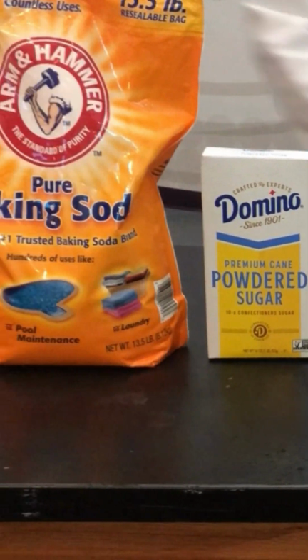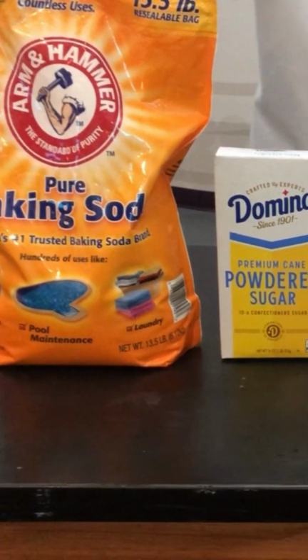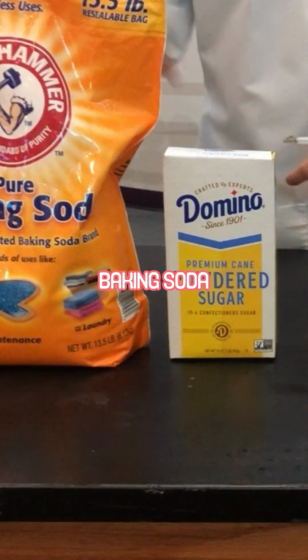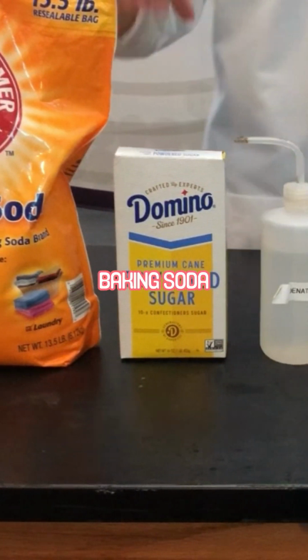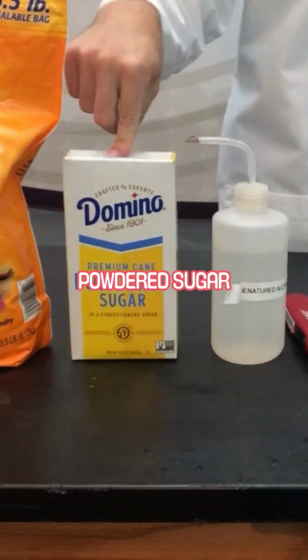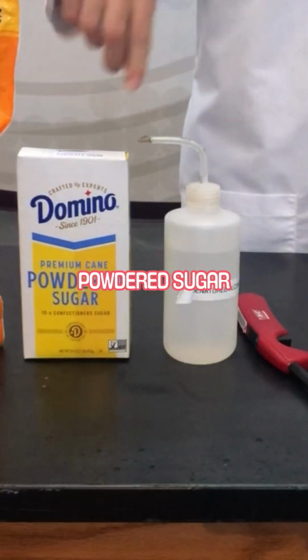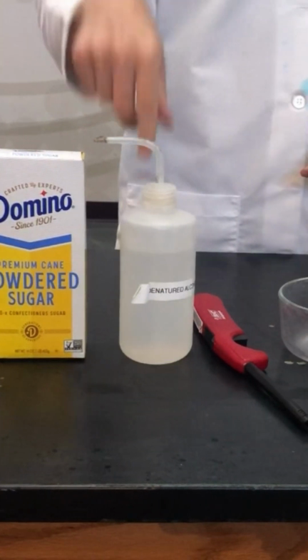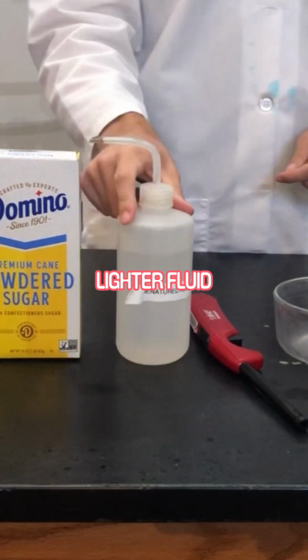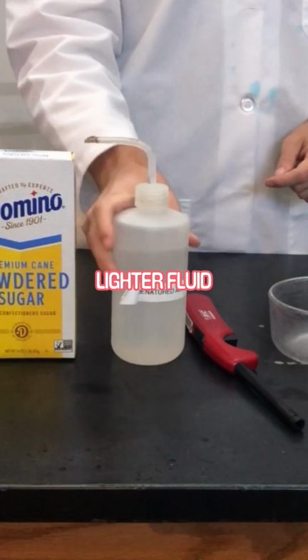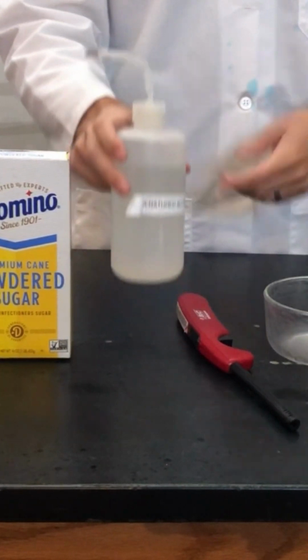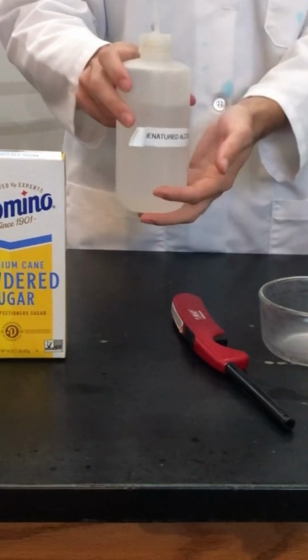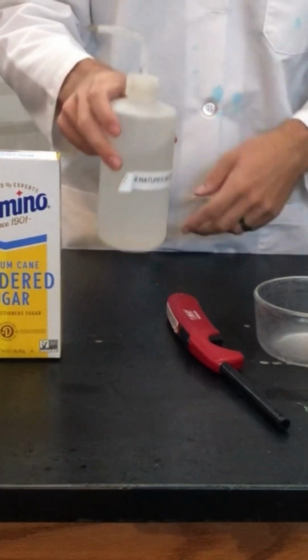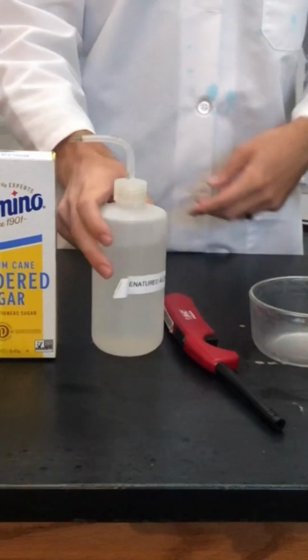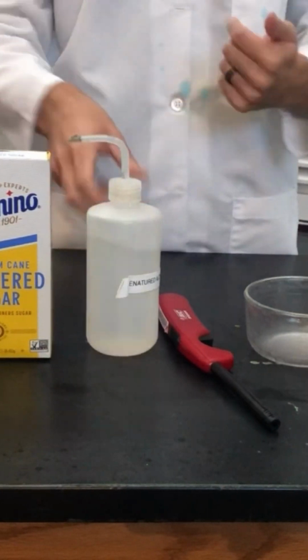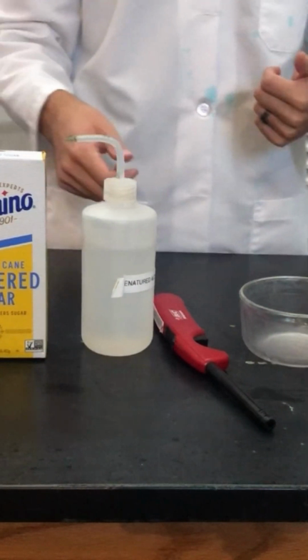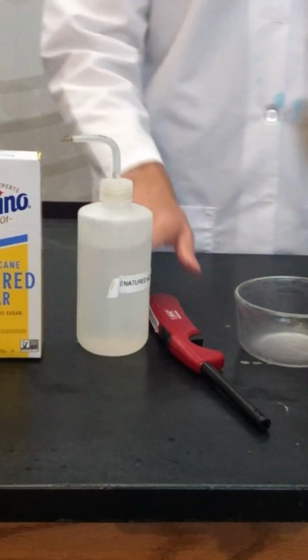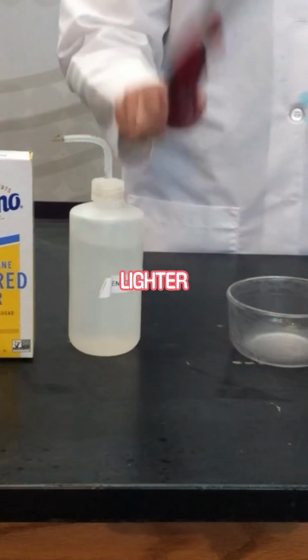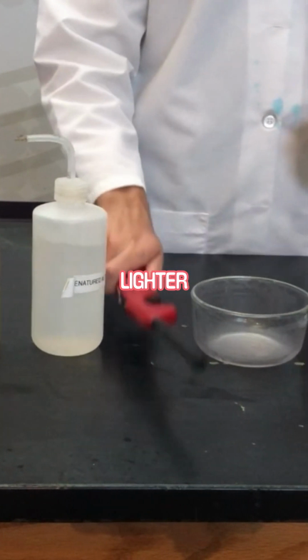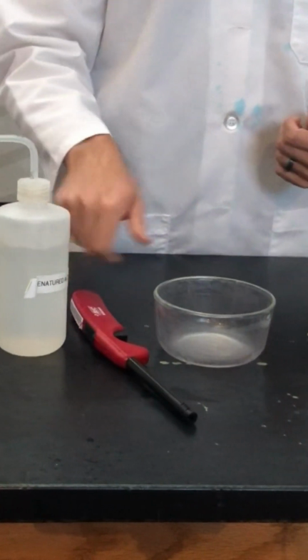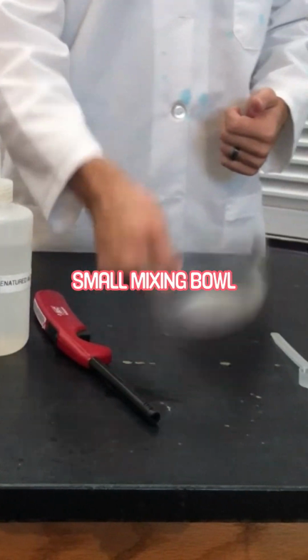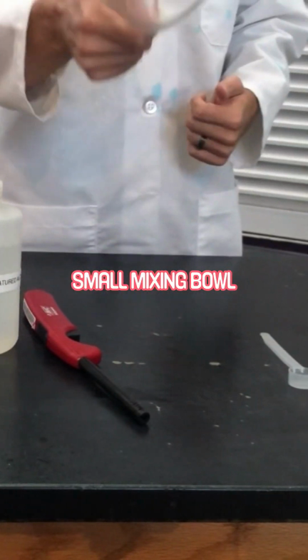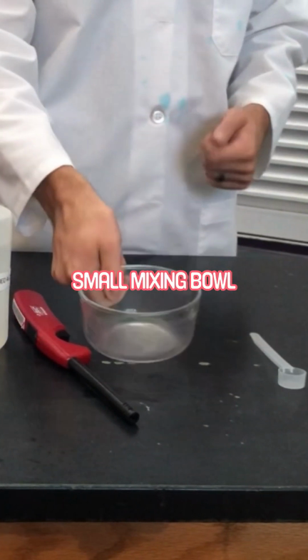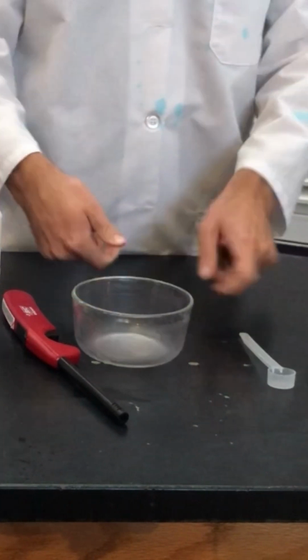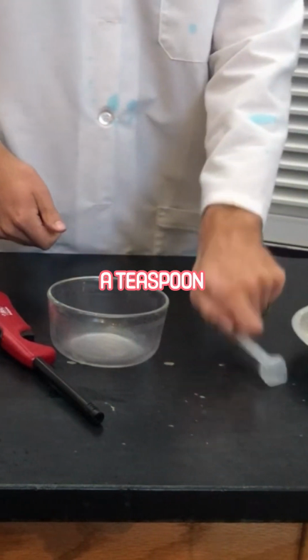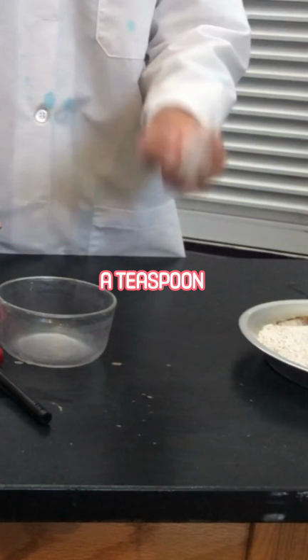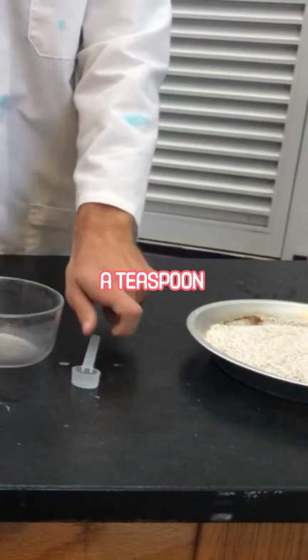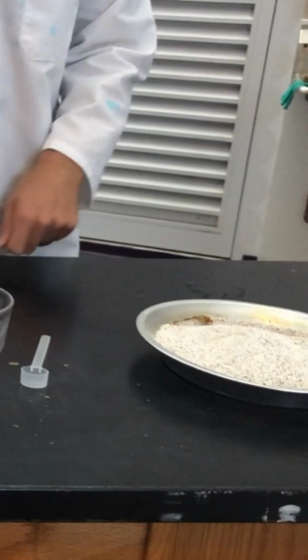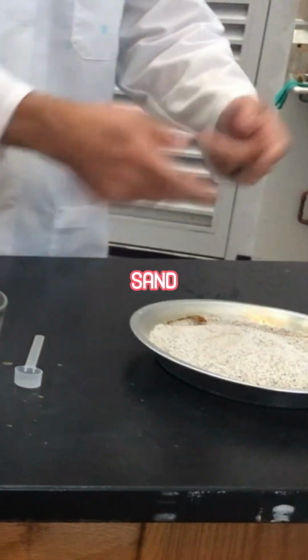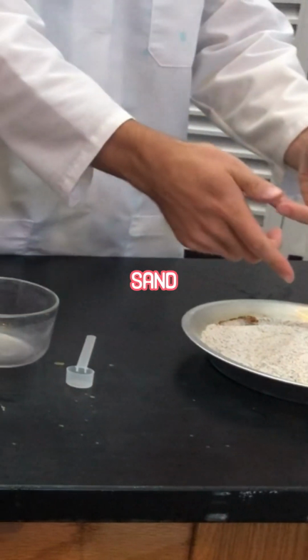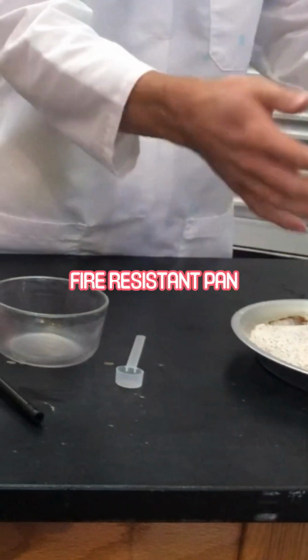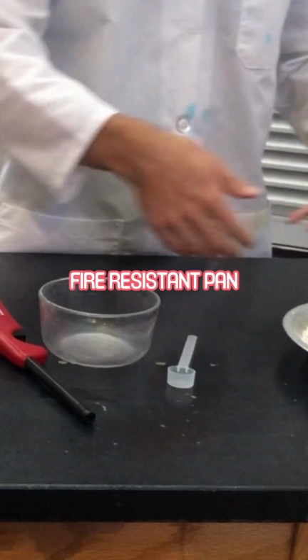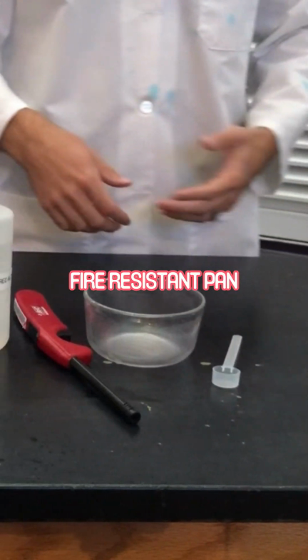You need some baking soda, powdered sugar, lighter fluid — I'm using denatured alcohol, but lighter fluid is recommended — a lighter, a small bowl for mixing, a teaspoon, some sand, and a fire-resistant pan.